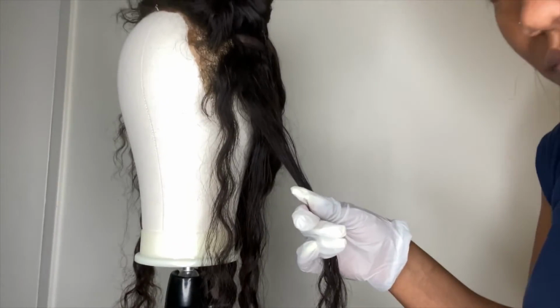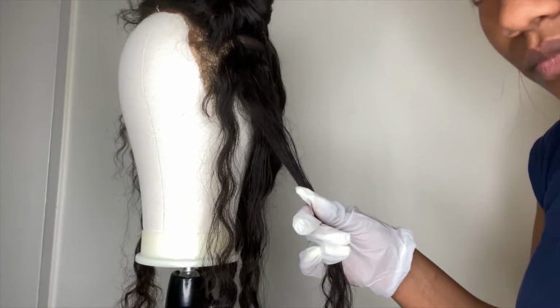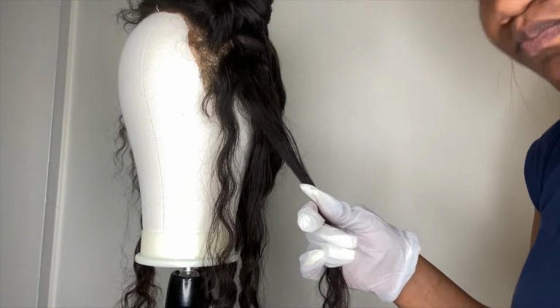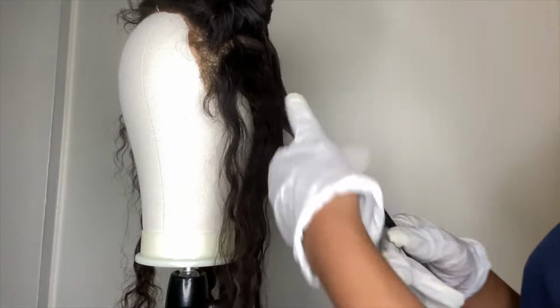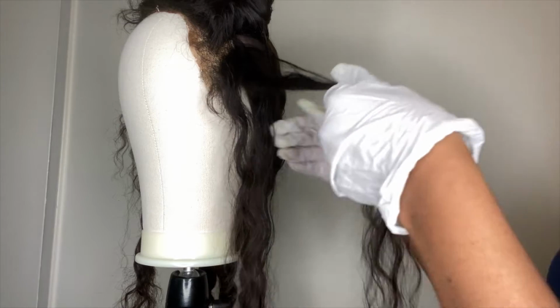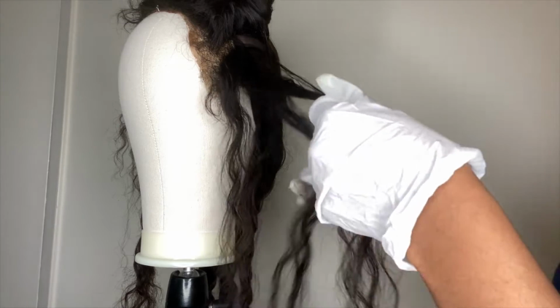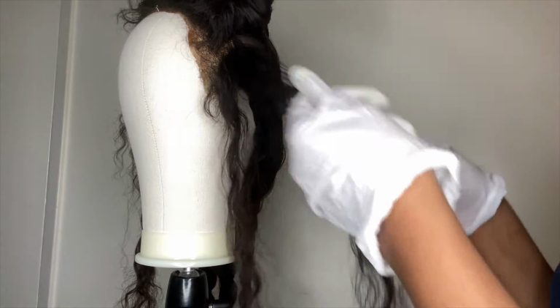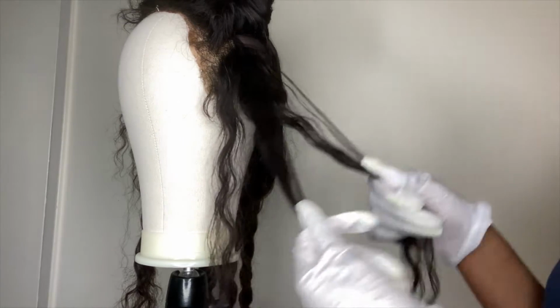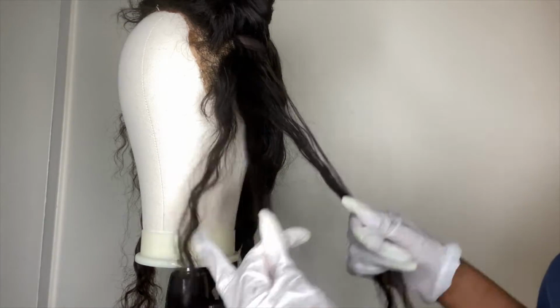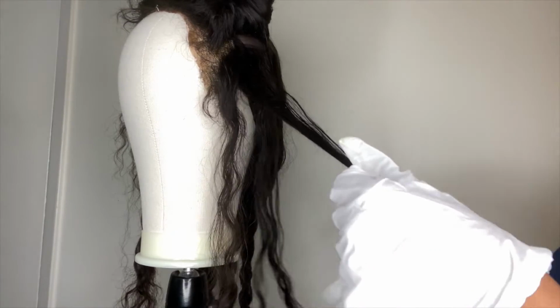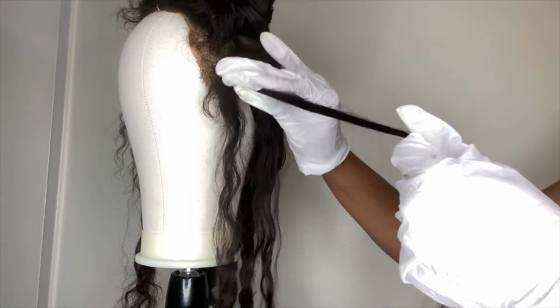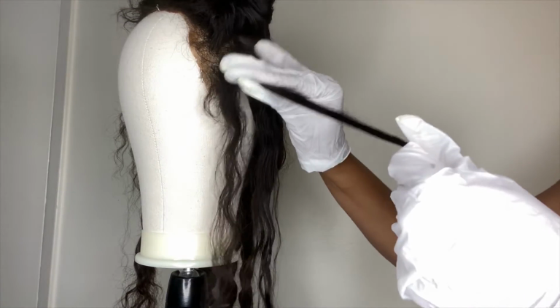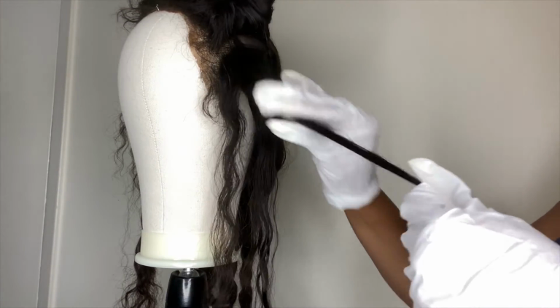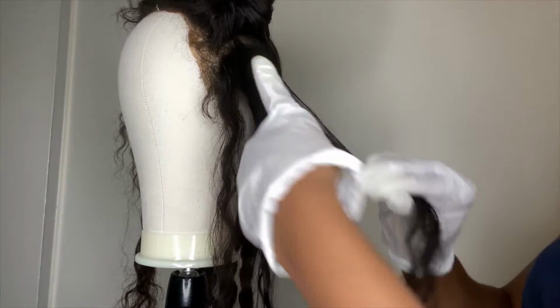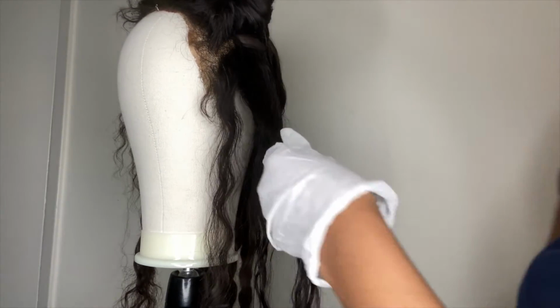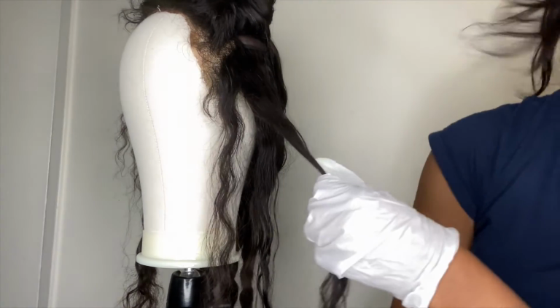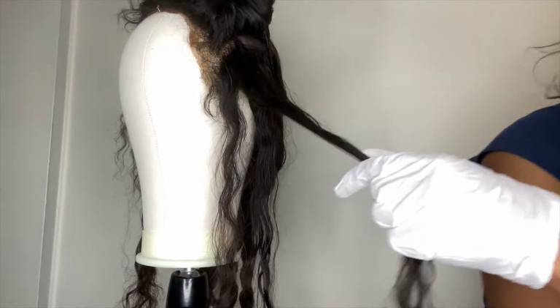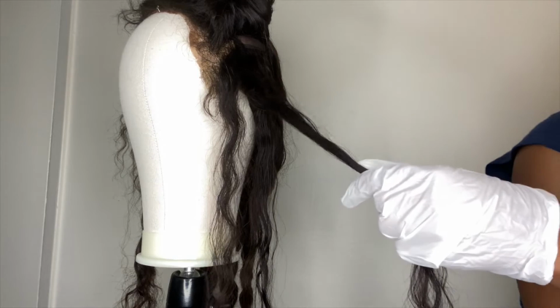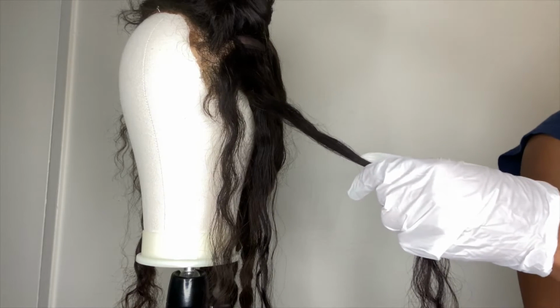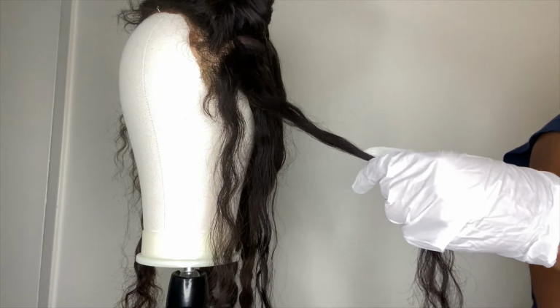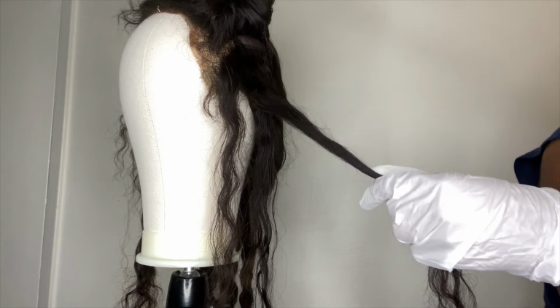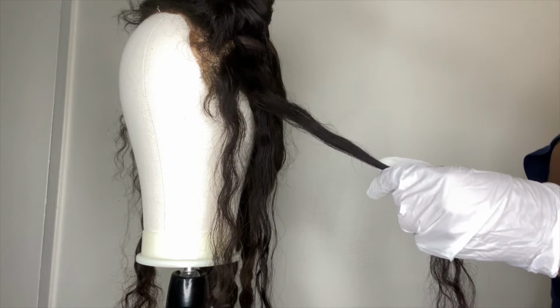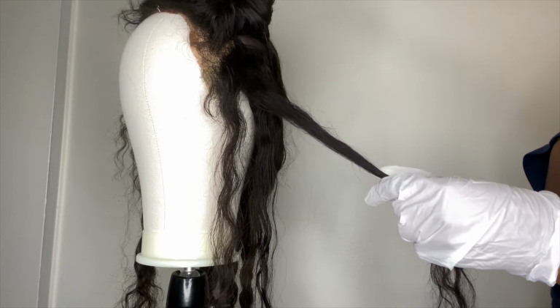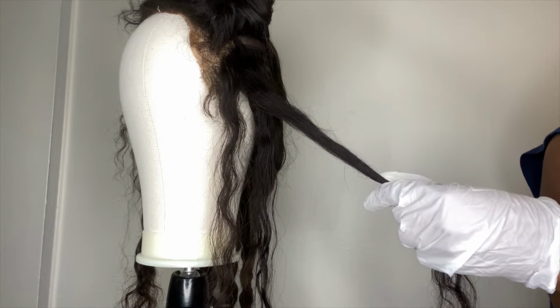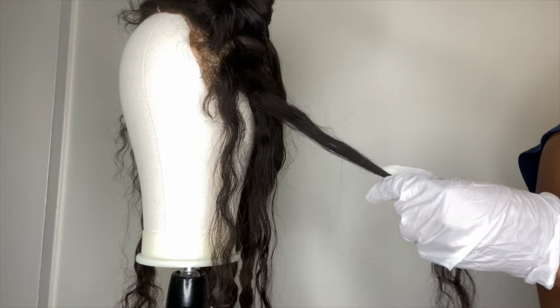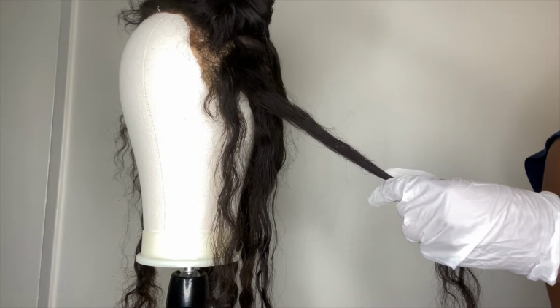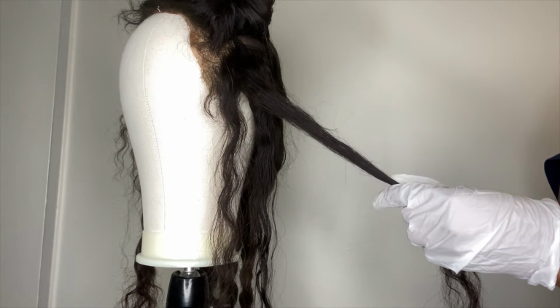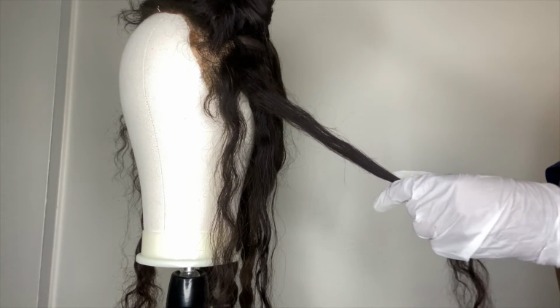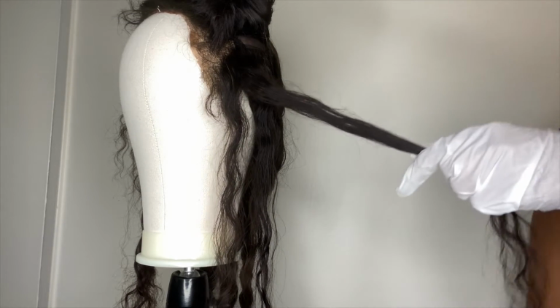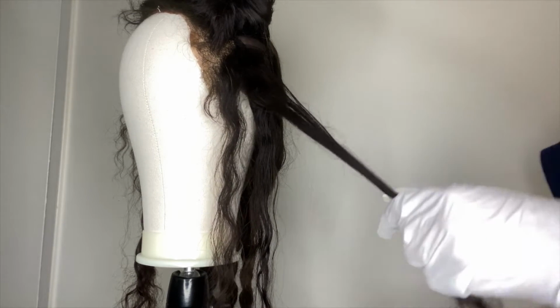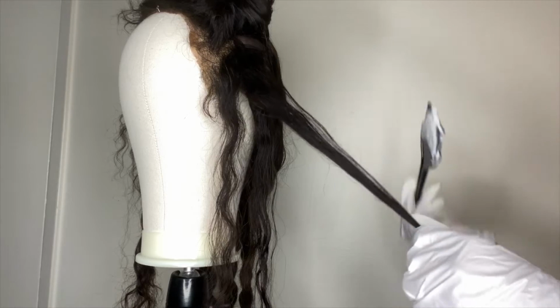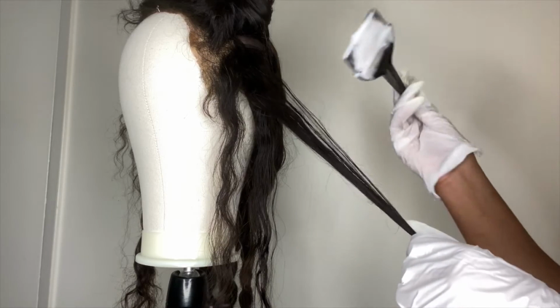I'm starting off at the front of the frontal because I want this part of the hair to be the lightest. I'm going to start by taking one section and then dividing that into three sections, and then I'm going to take the middle piece of those three sections and start brushing the bleach onto that first.